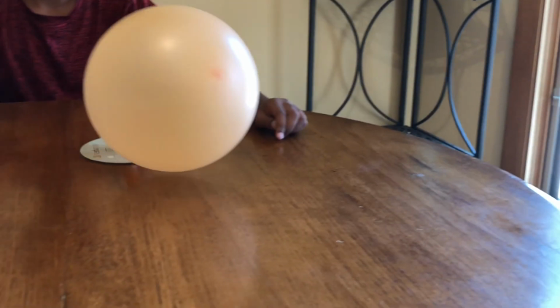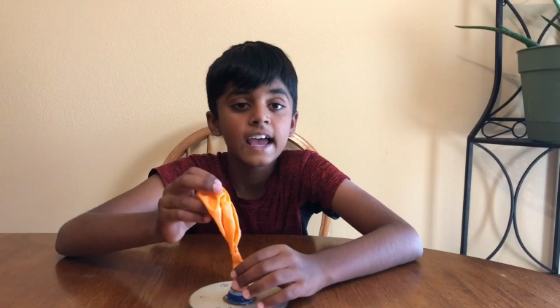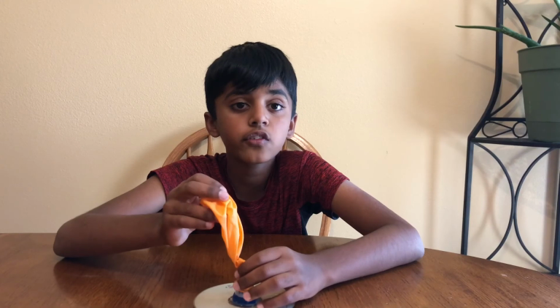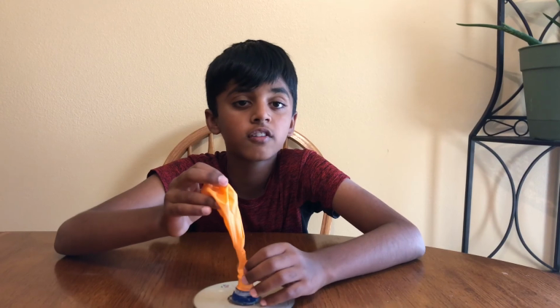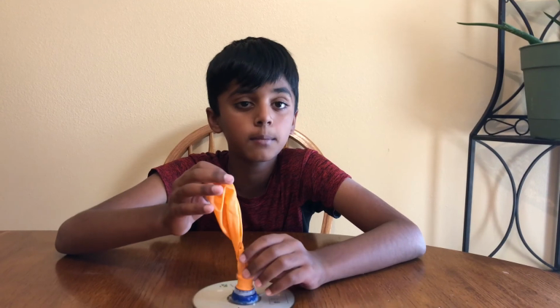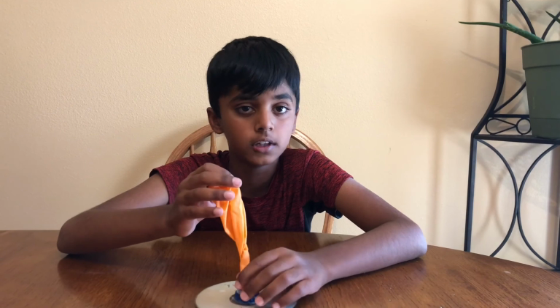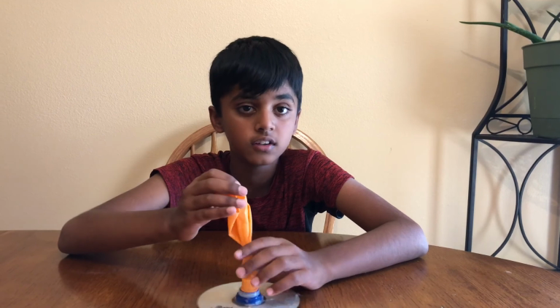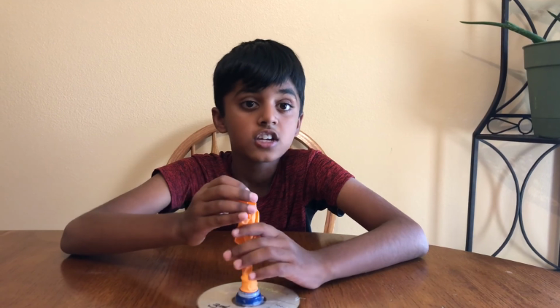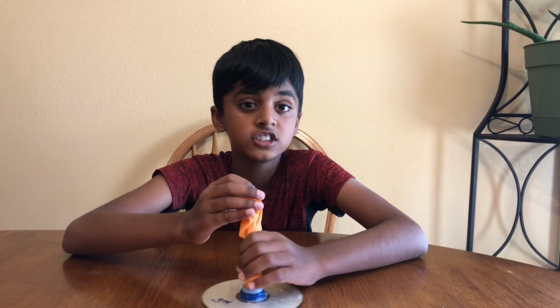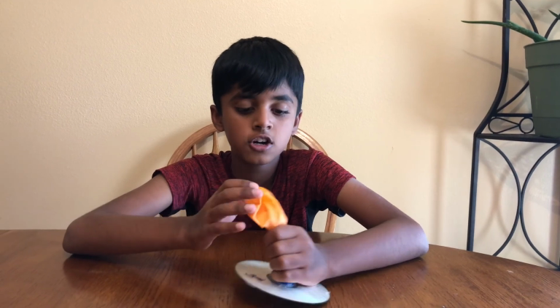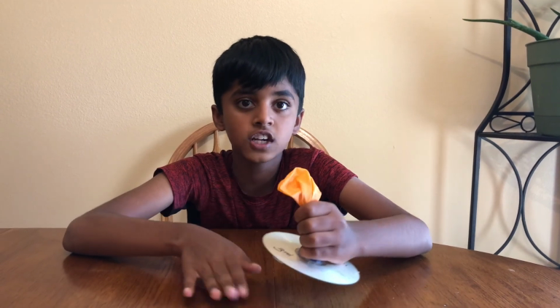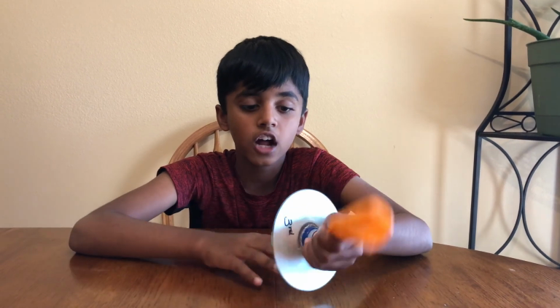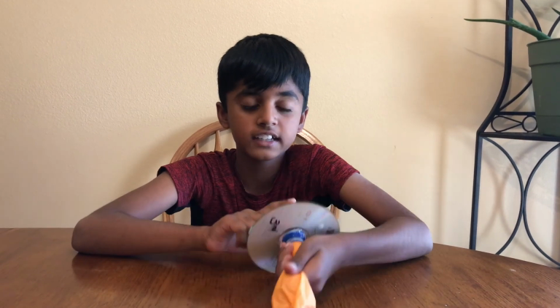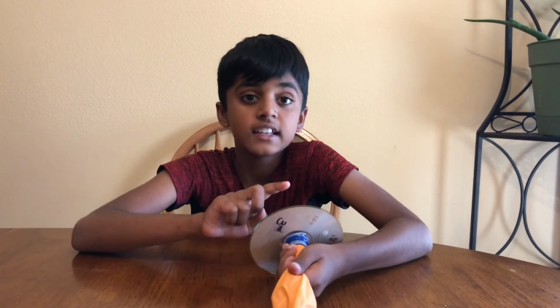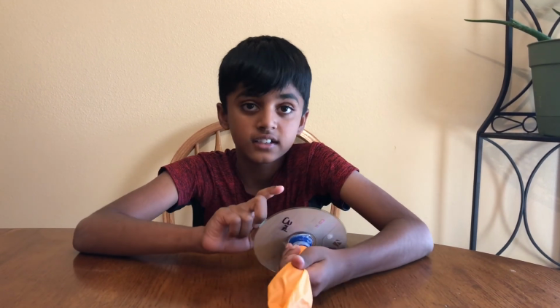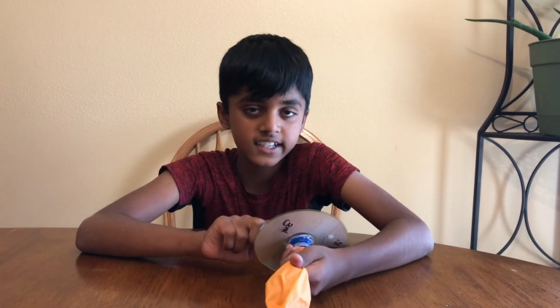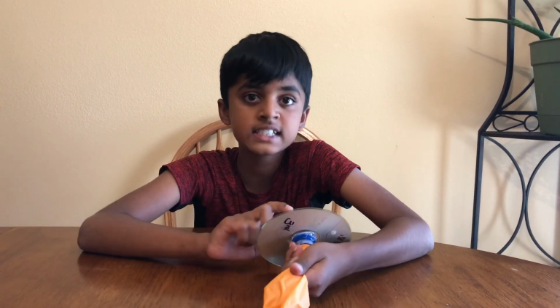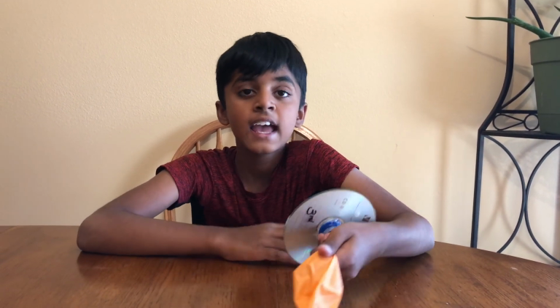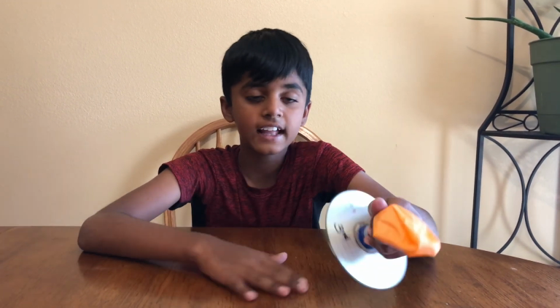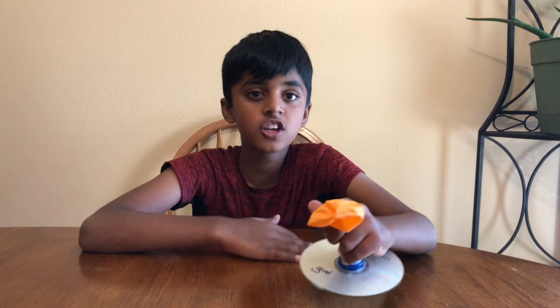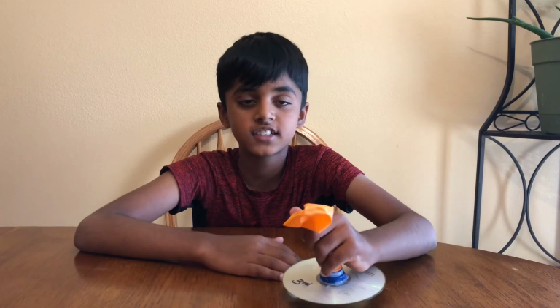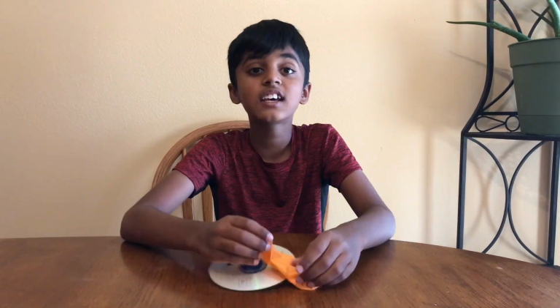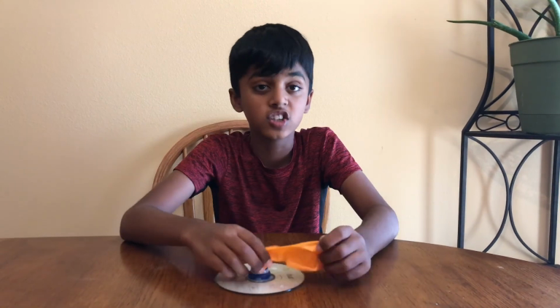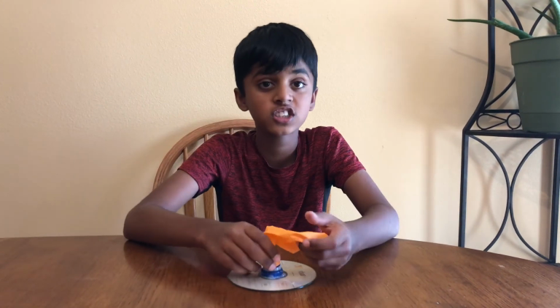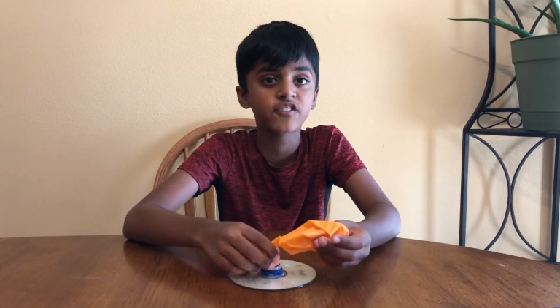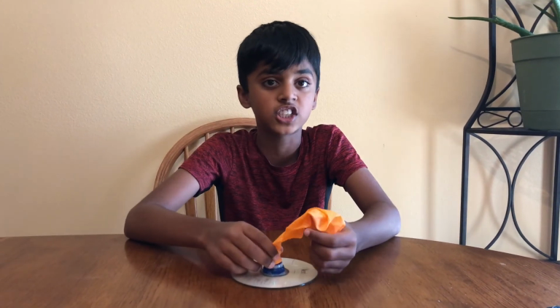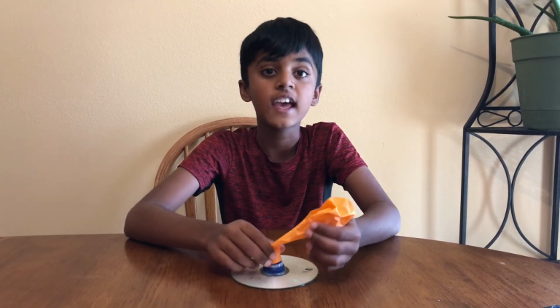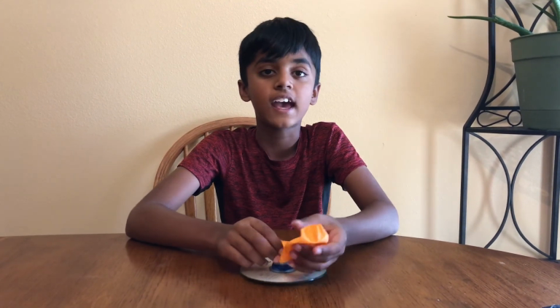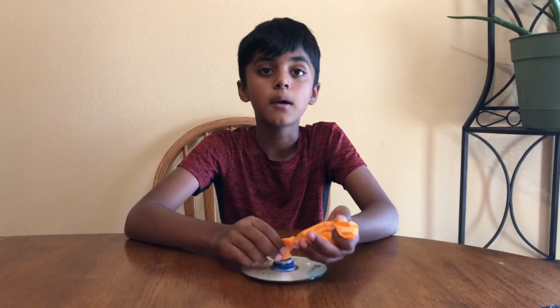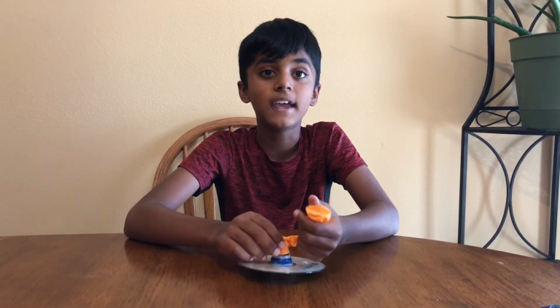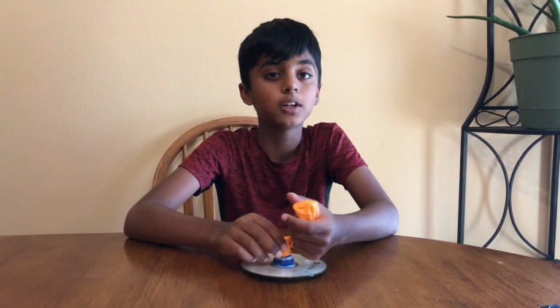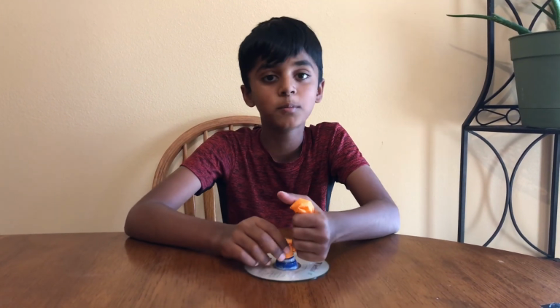The airflow created by the balloon causes a cushion underneath the disc and the surface. This reduces the friction and makes the CD move.